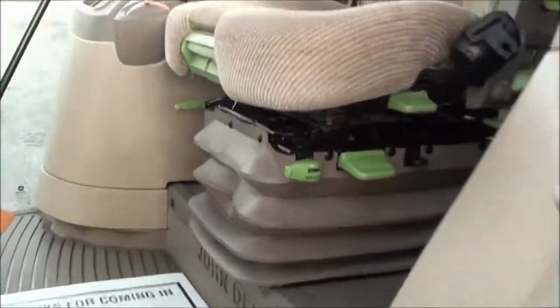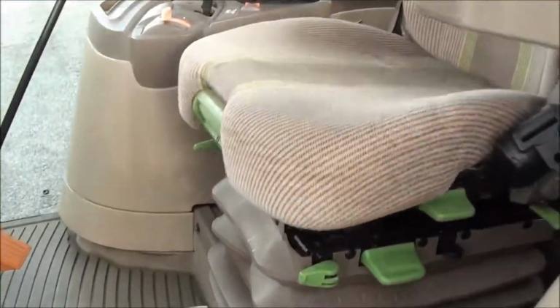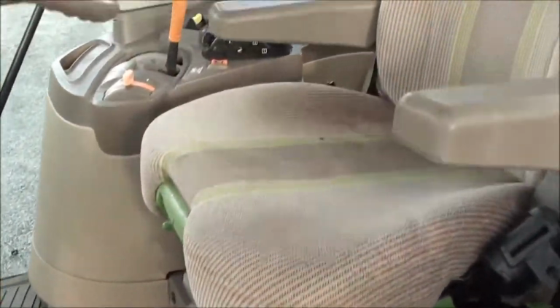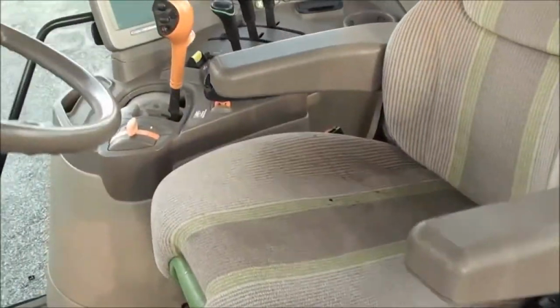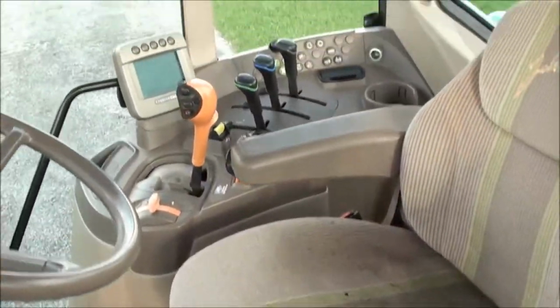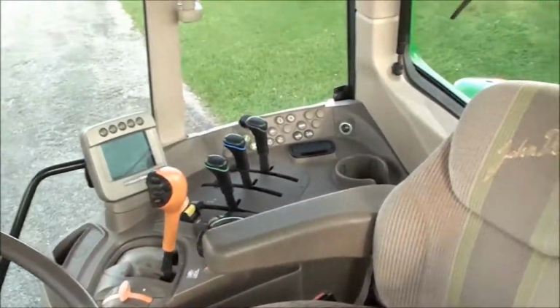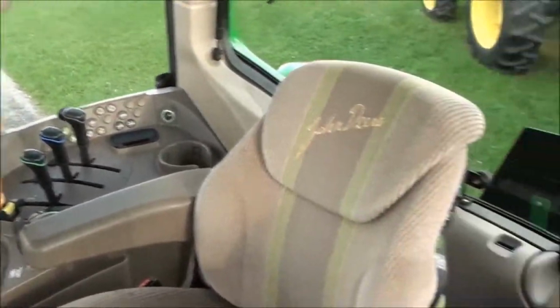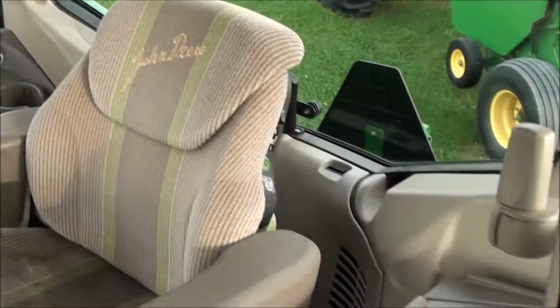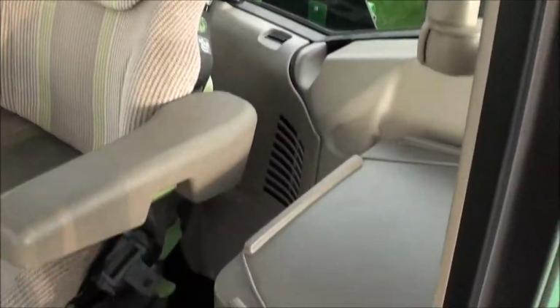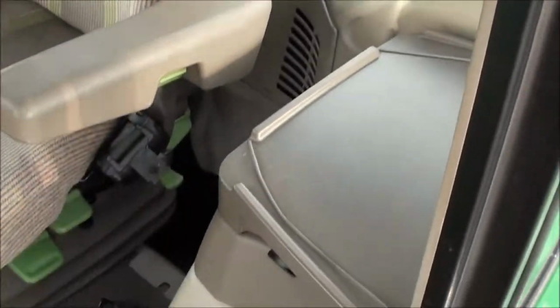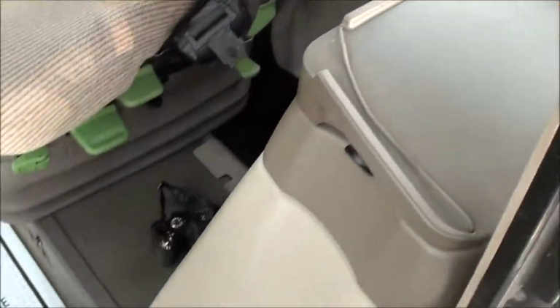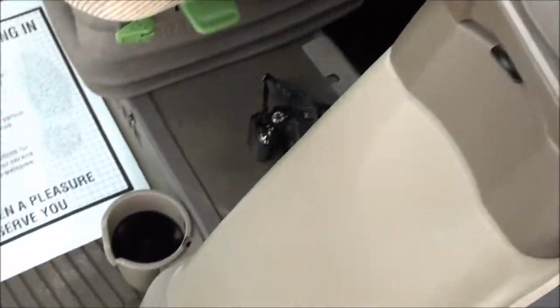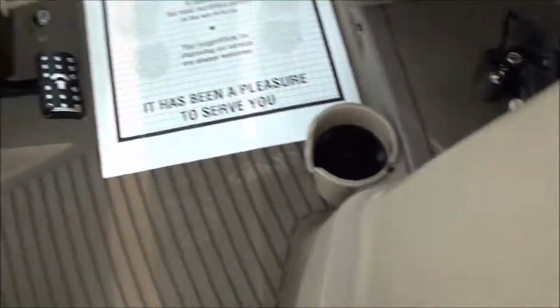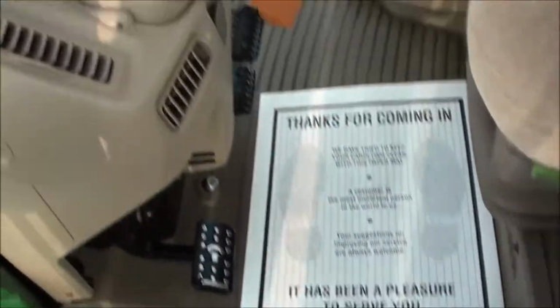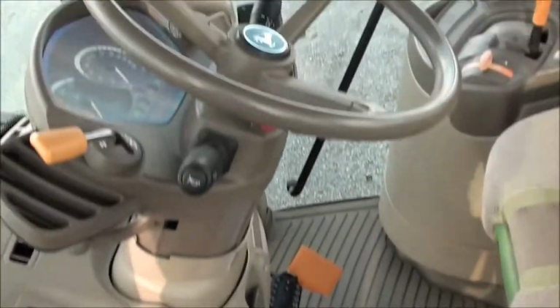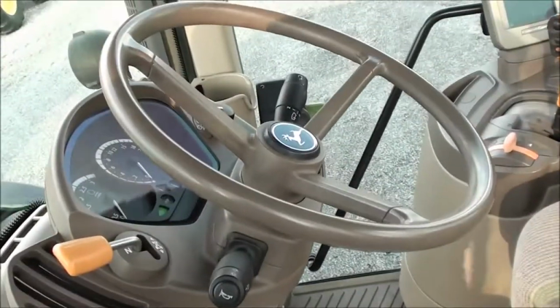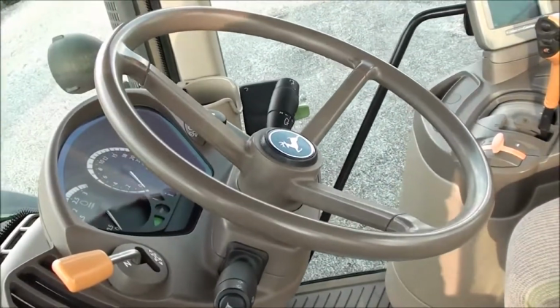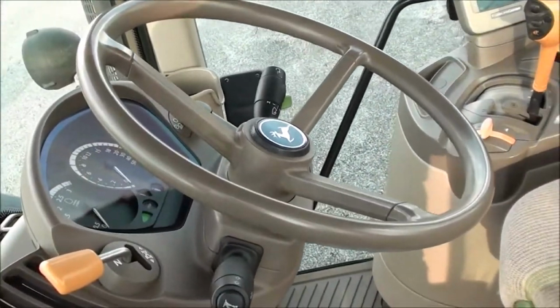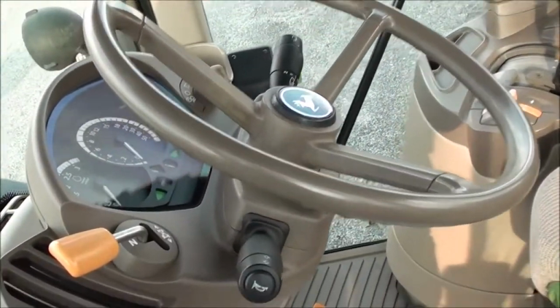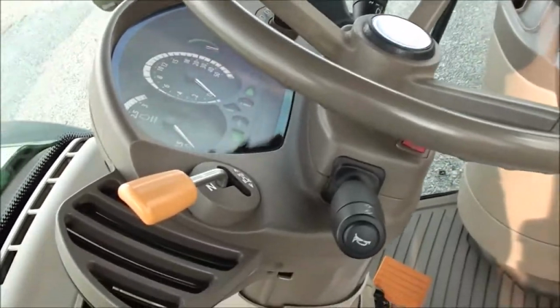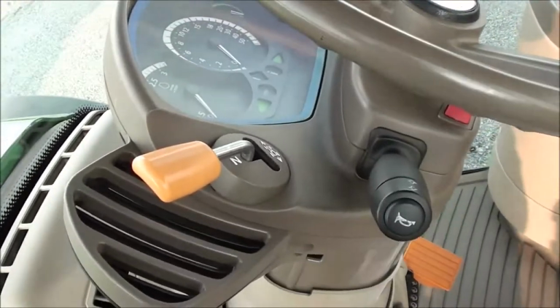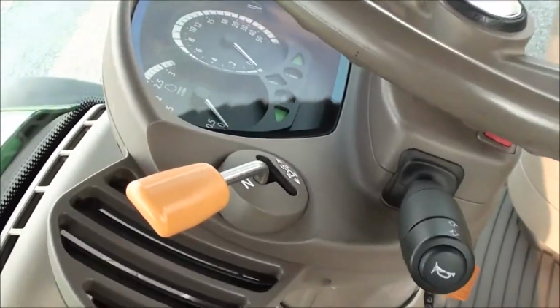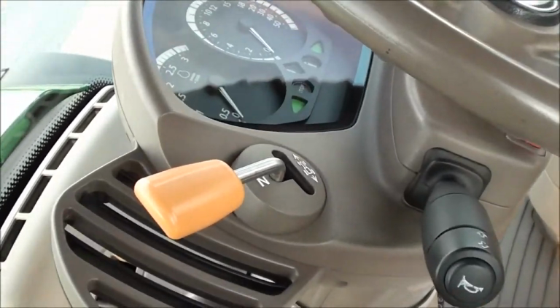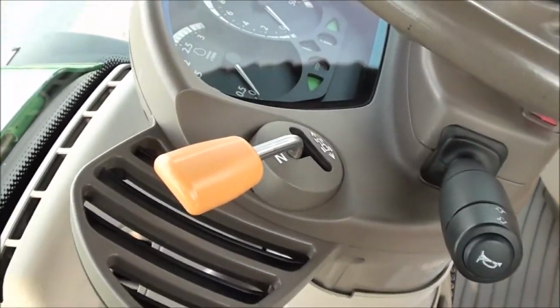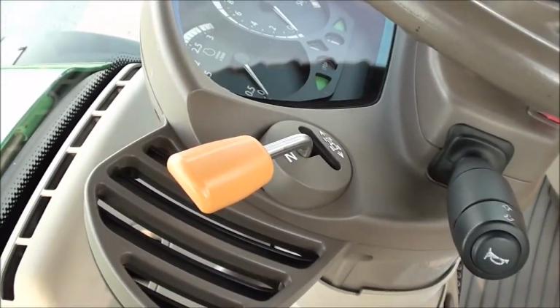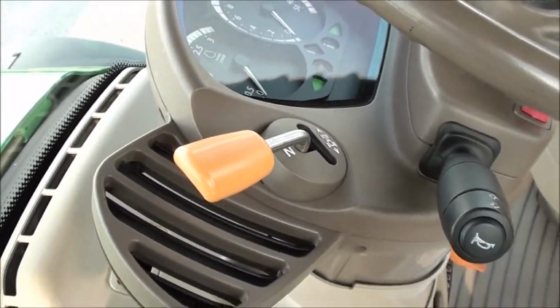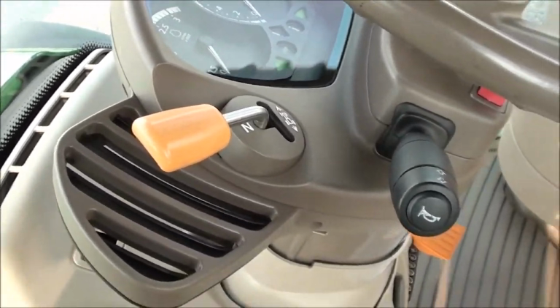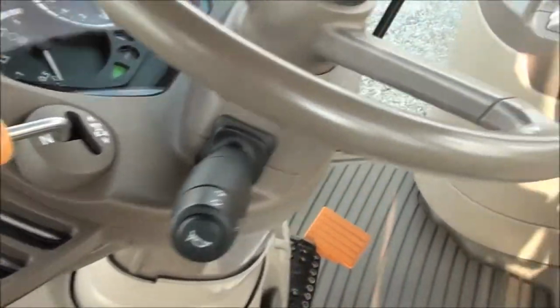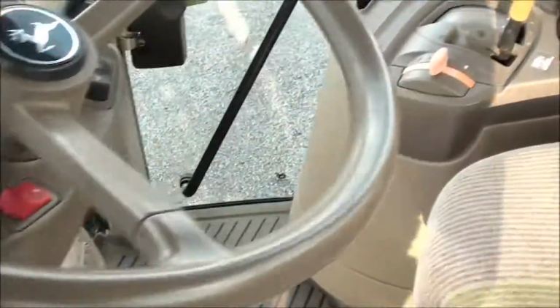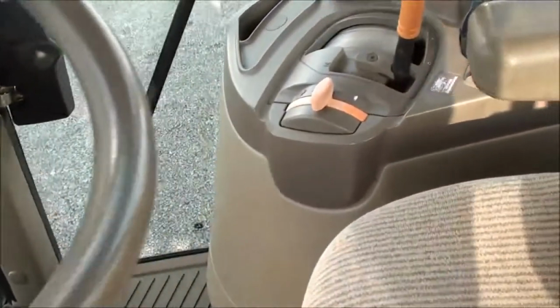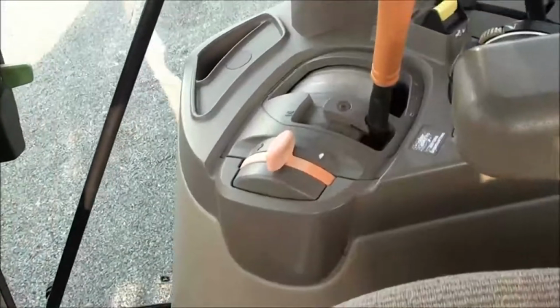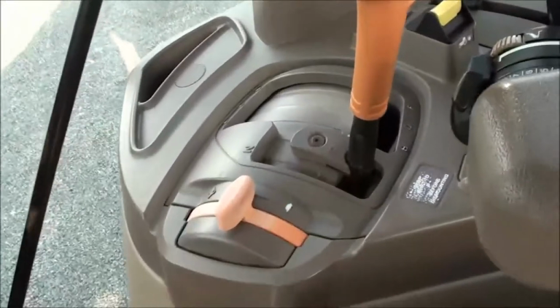This is a pre-Tier 4 emissions engine, which is very desirable. Inside the cab it's very nice. It has a tilt and telescopic steering wheel and a left-hand power reverser that allows you to change direction without clutching.